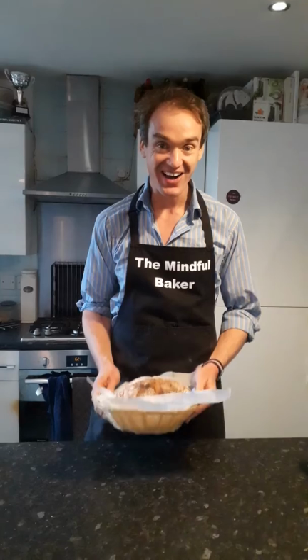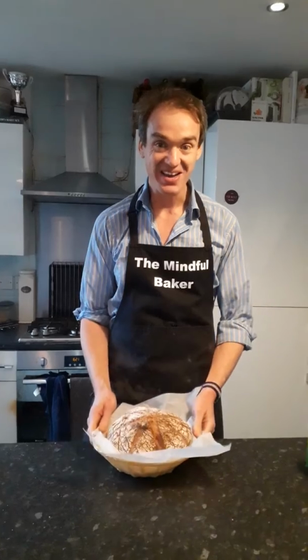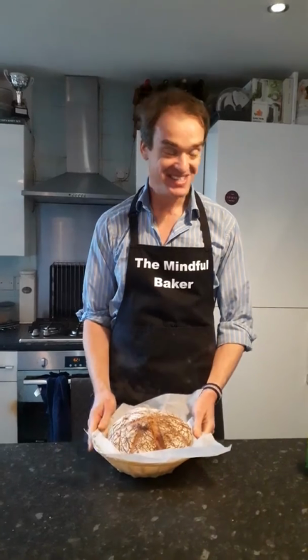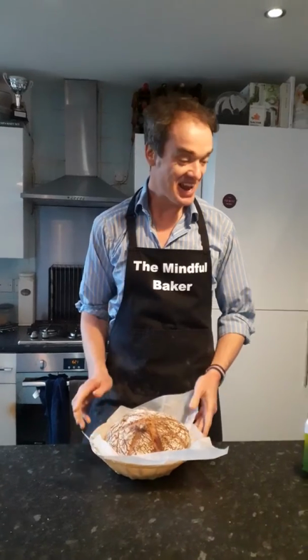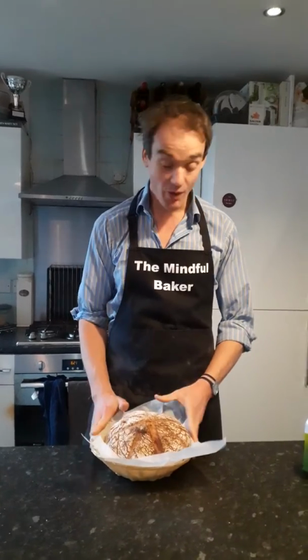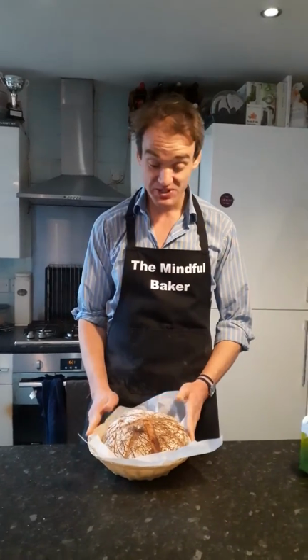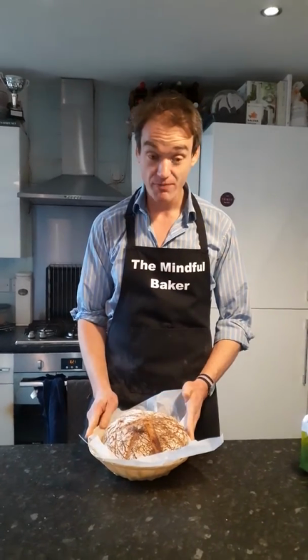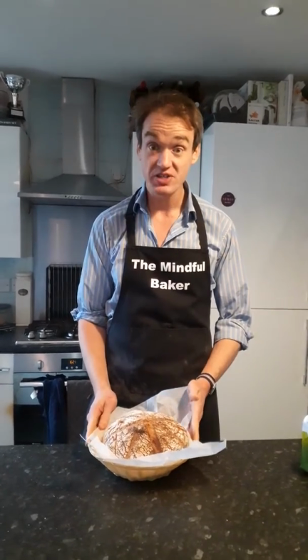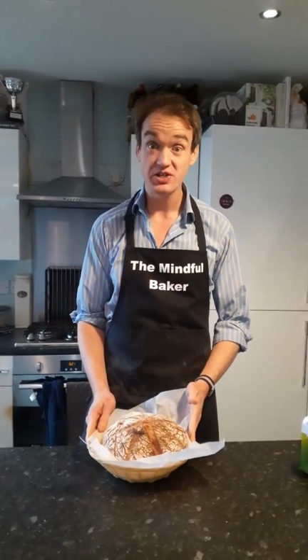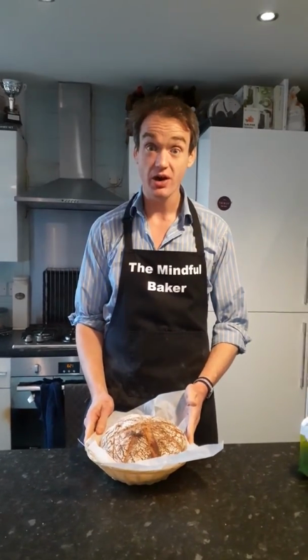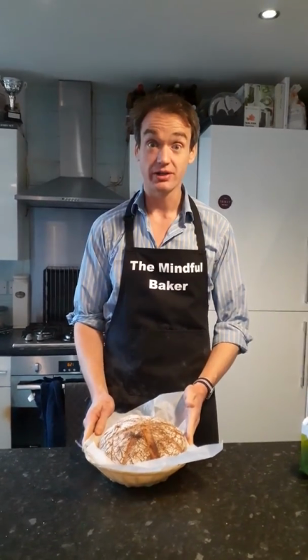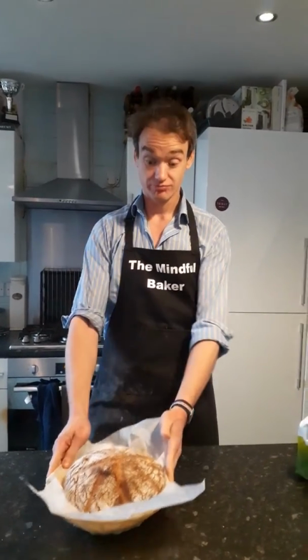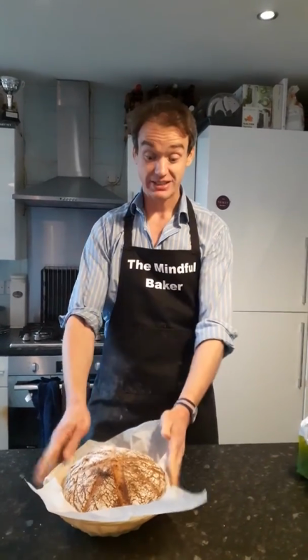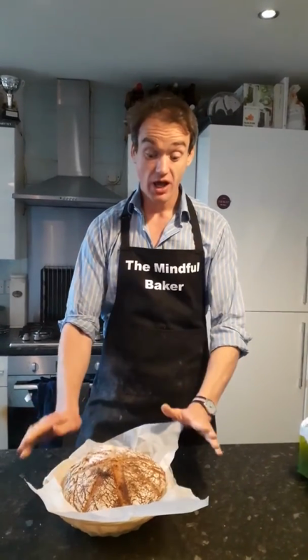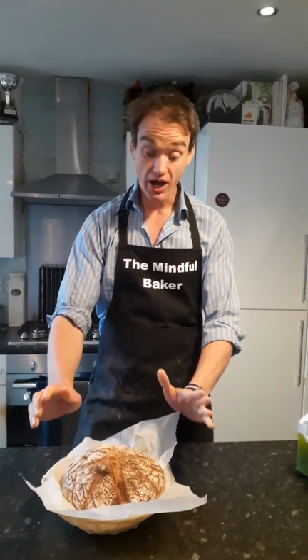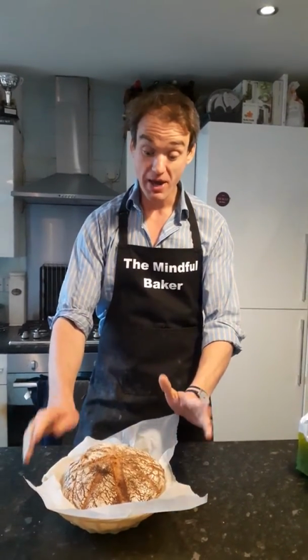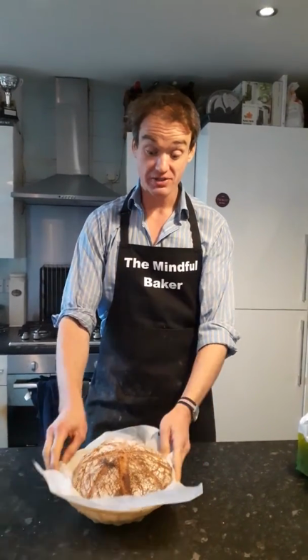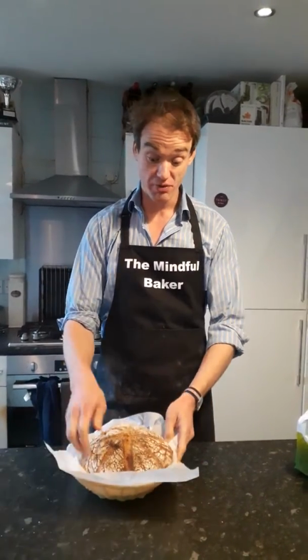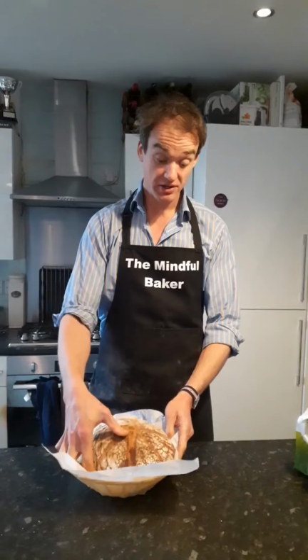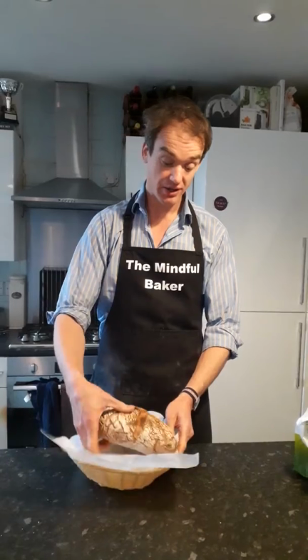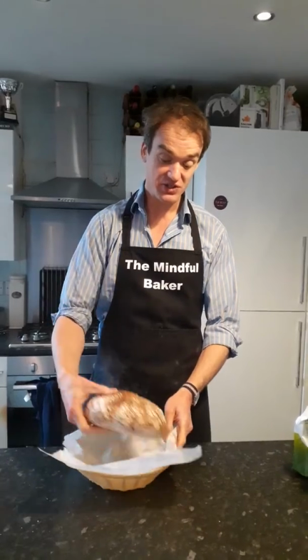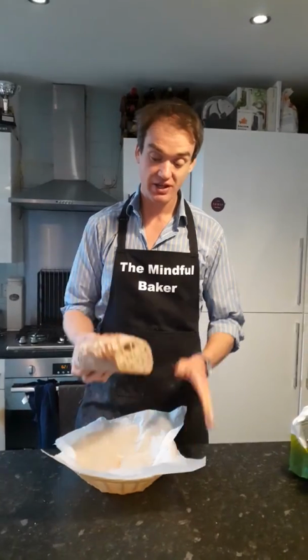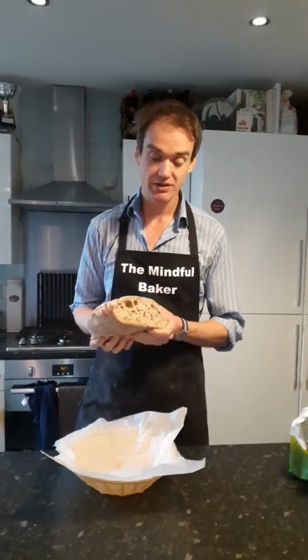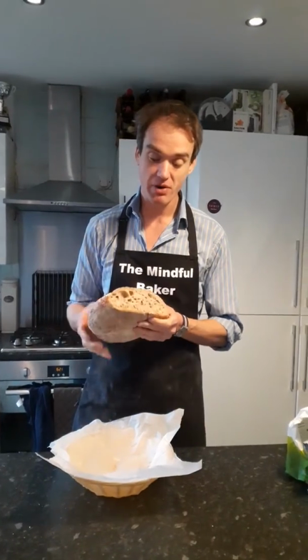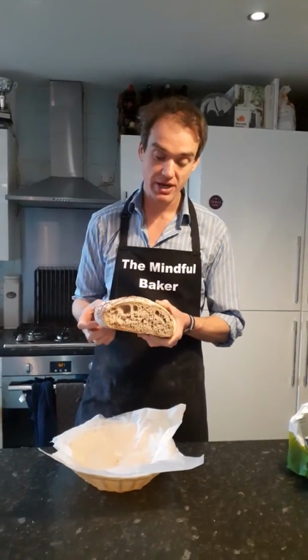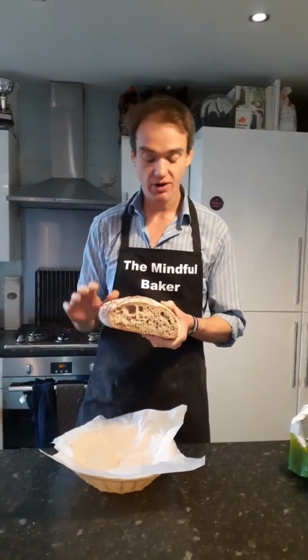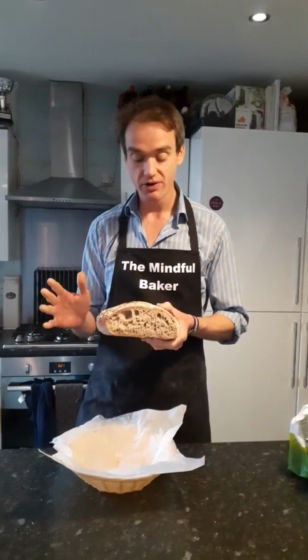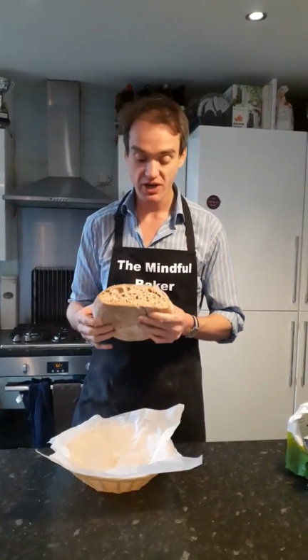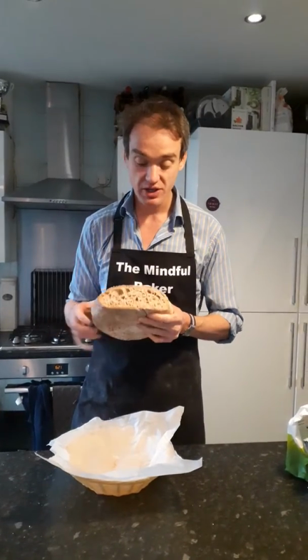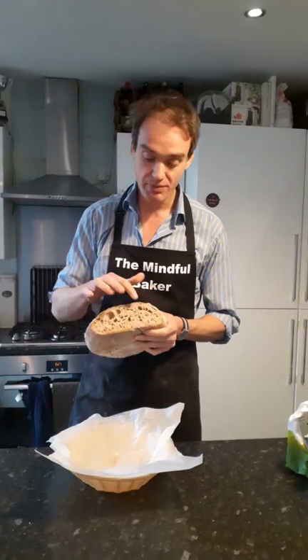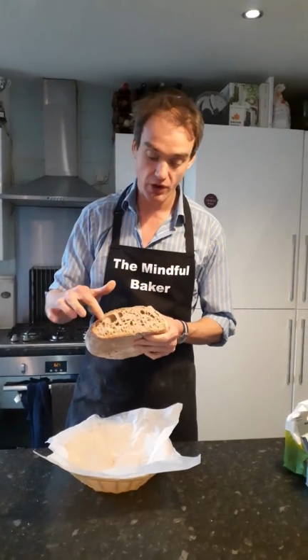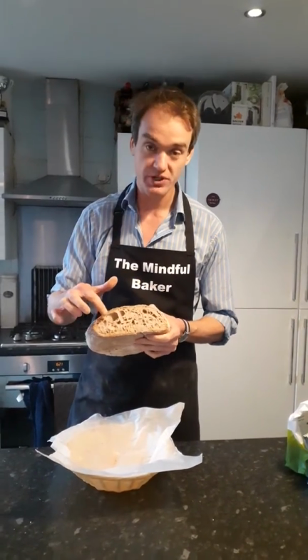Hi guys, how is self-isolation going? I have made some bread — look at this, a little bit of bread I made over the last few days. Beautiful holes there.